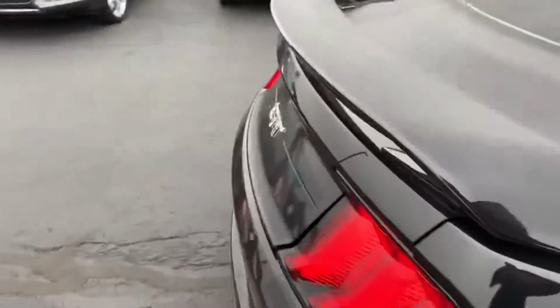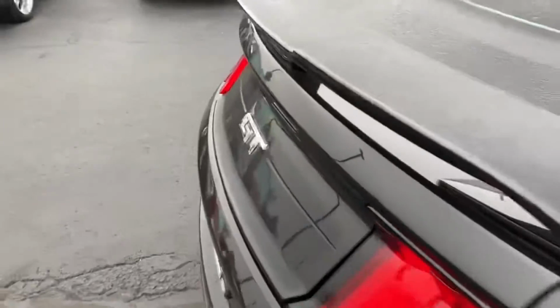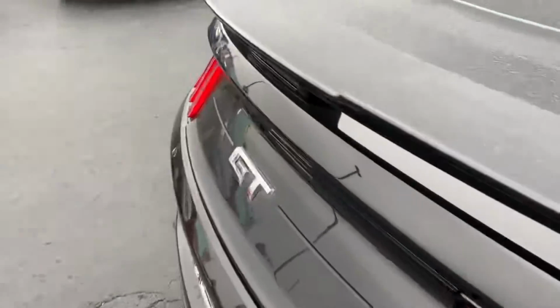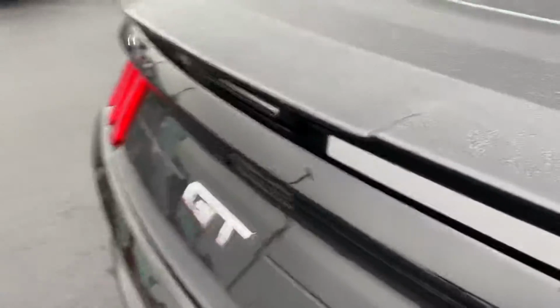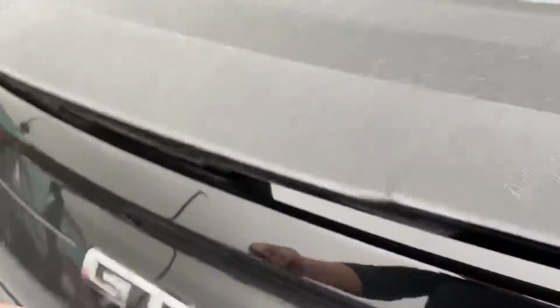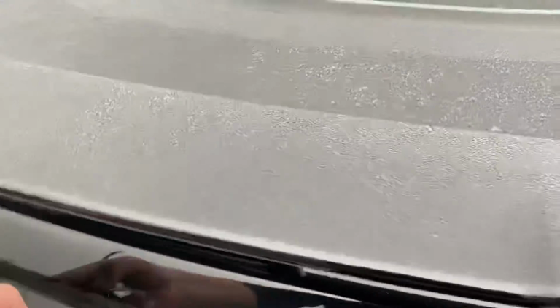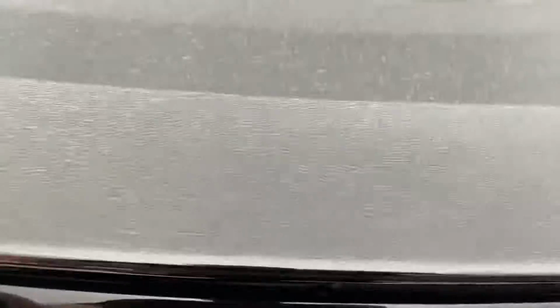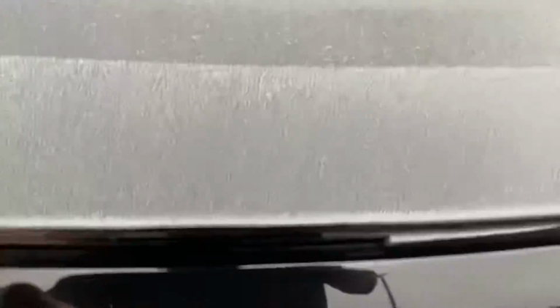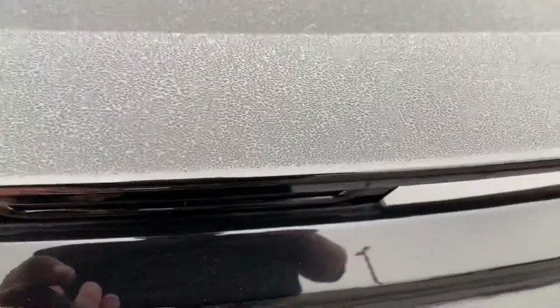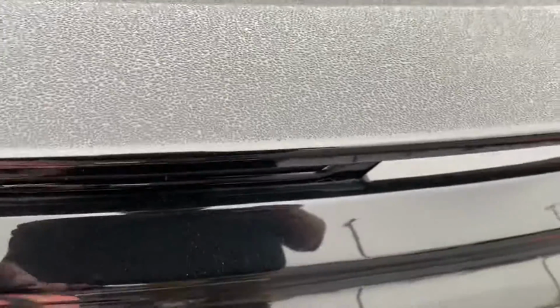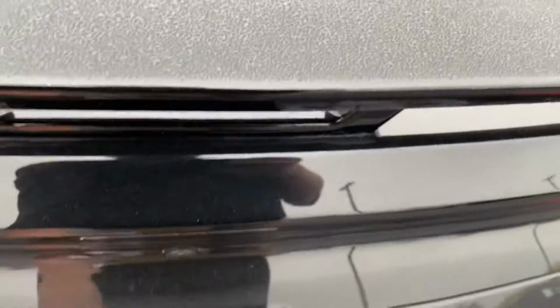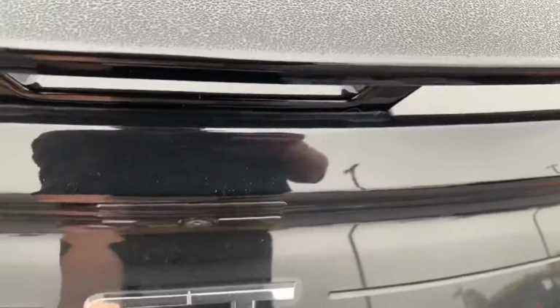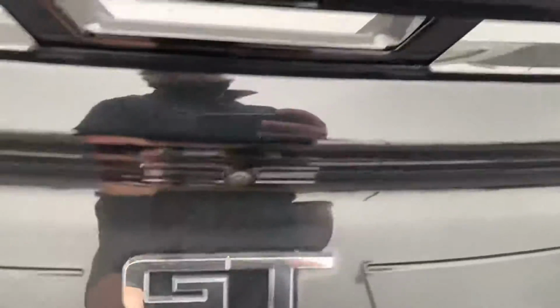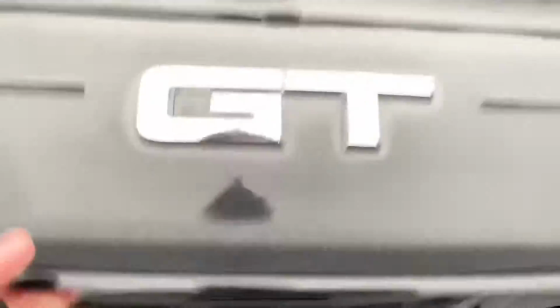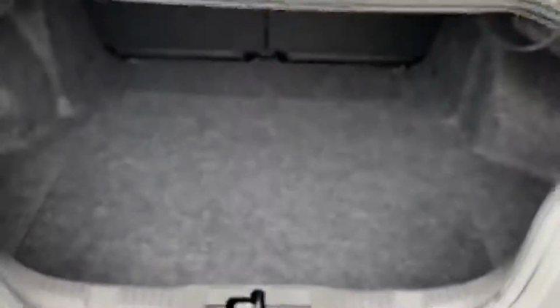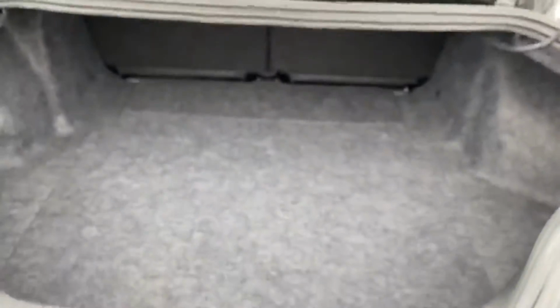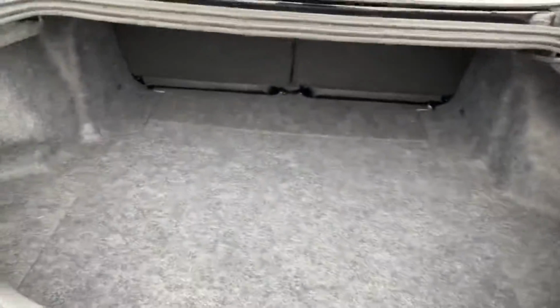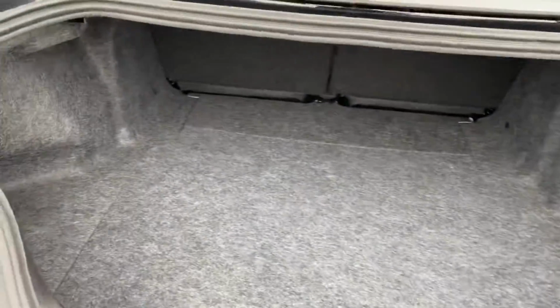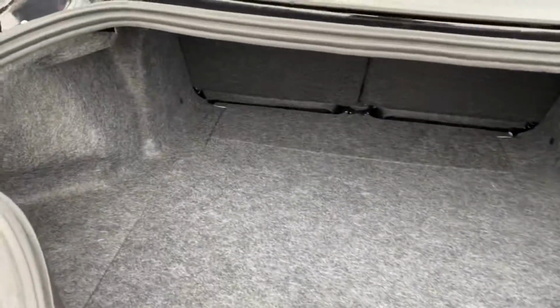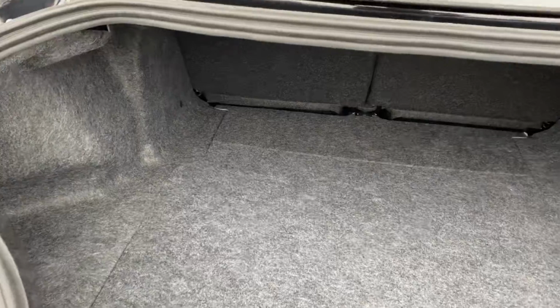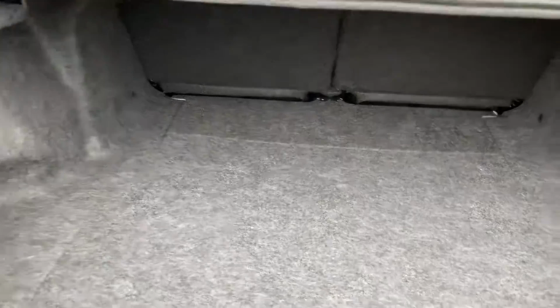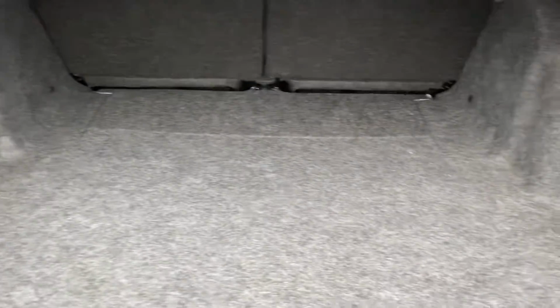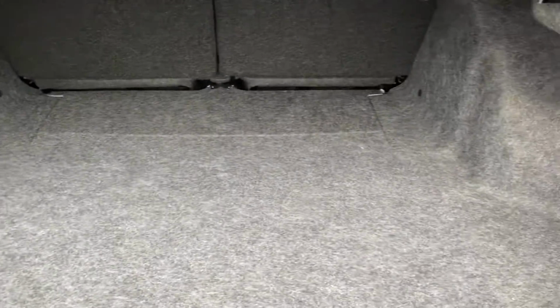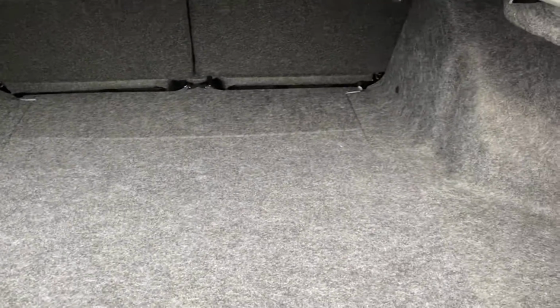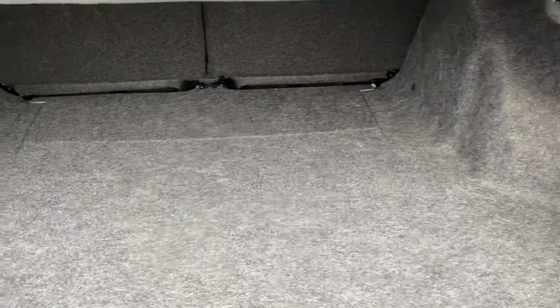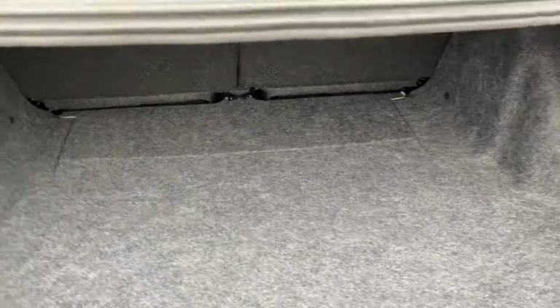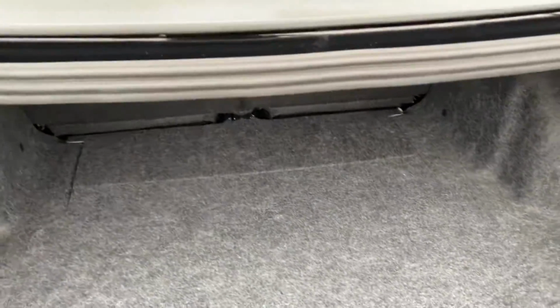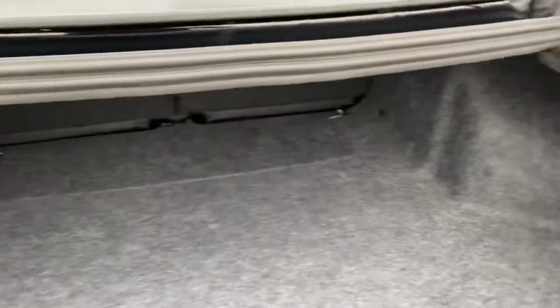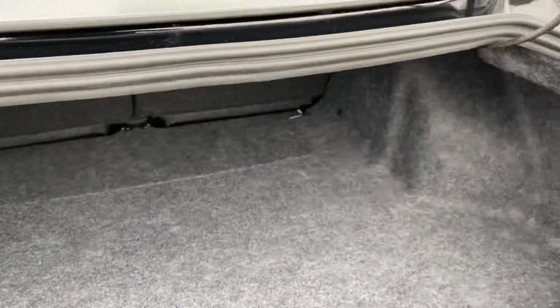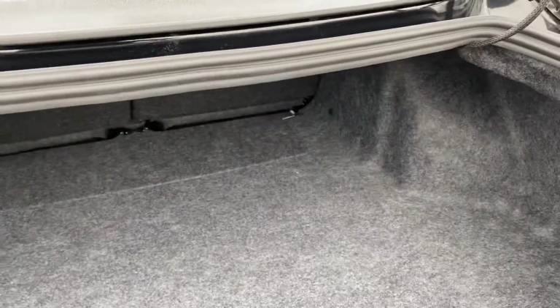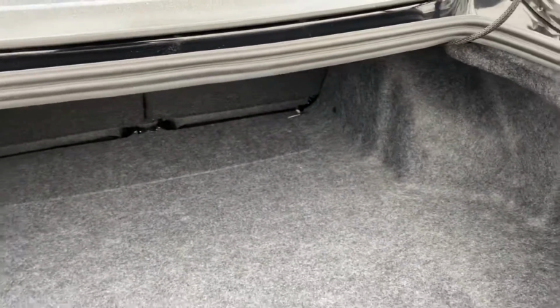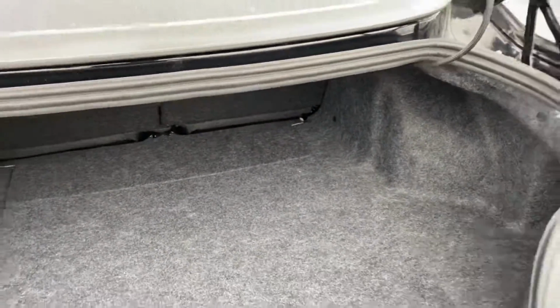You do have some back seats if you want to torture someone sitting back there. You can open up the back here just by pushing the button. There's actually a little bit more room than you expected in a Mustang.